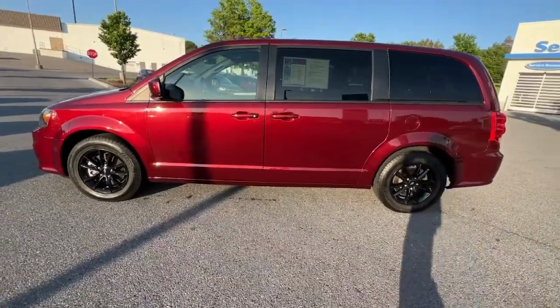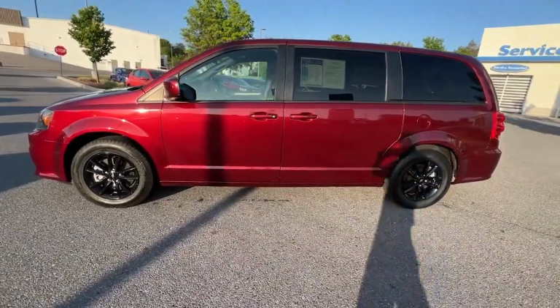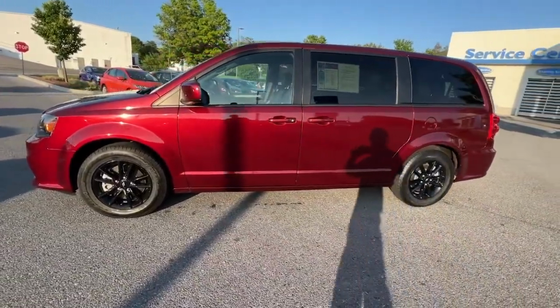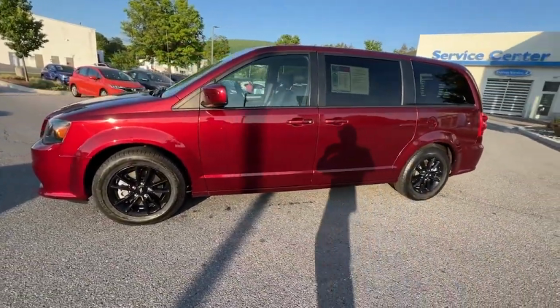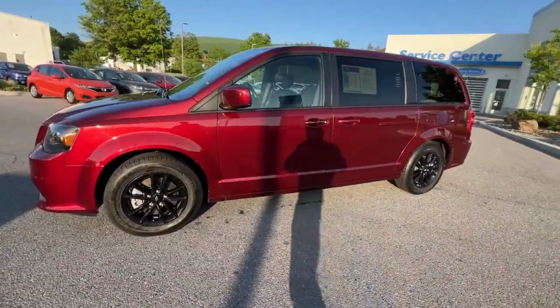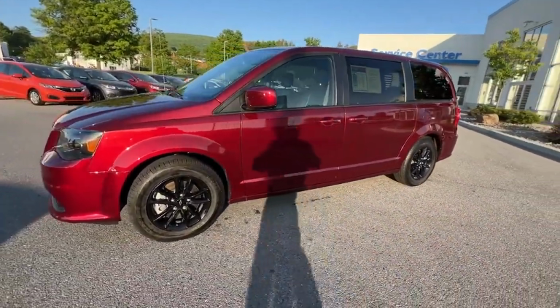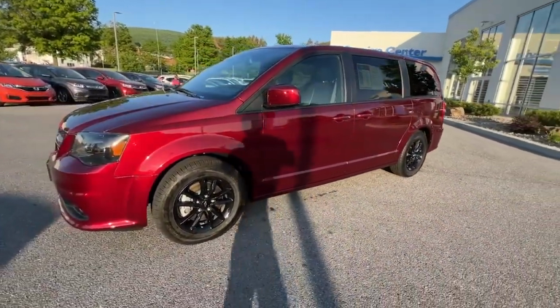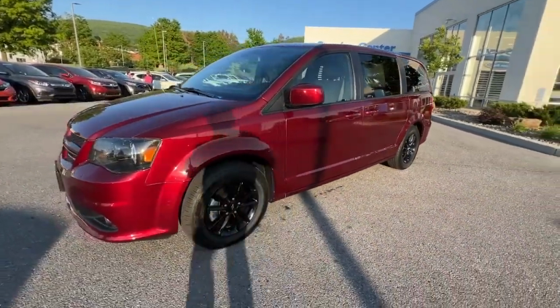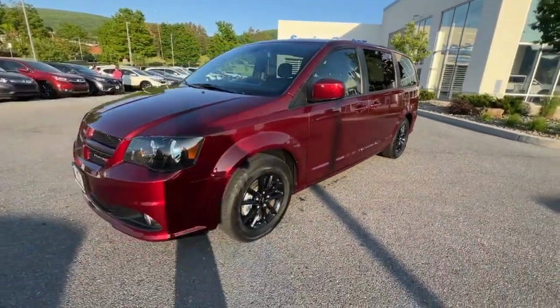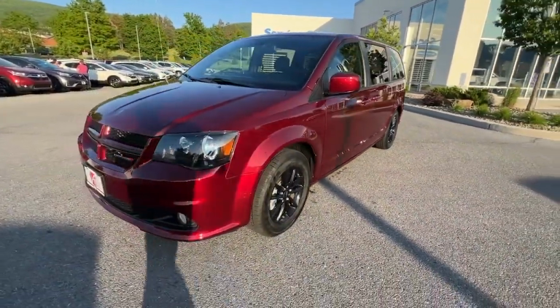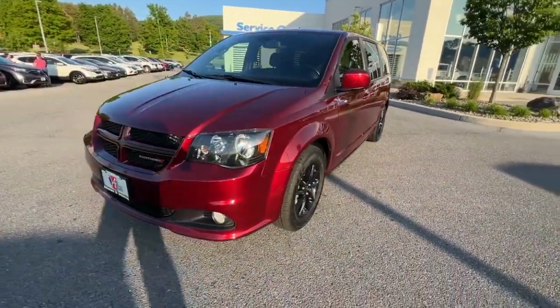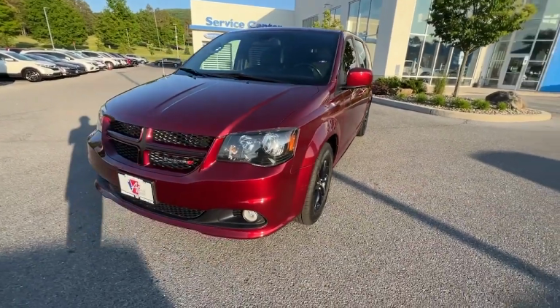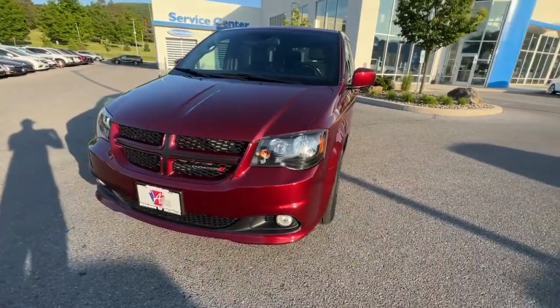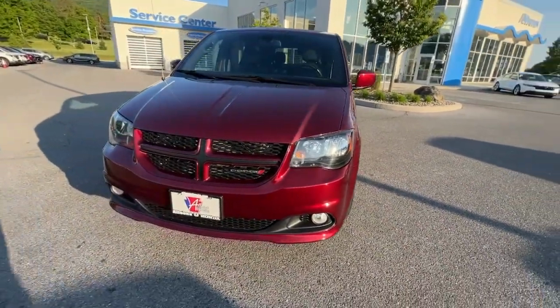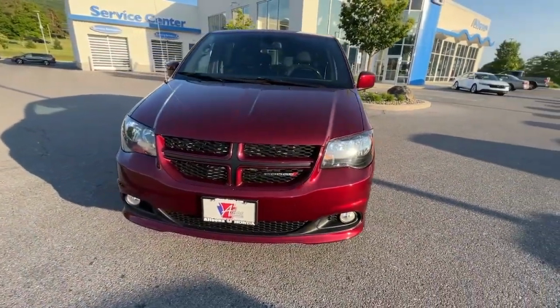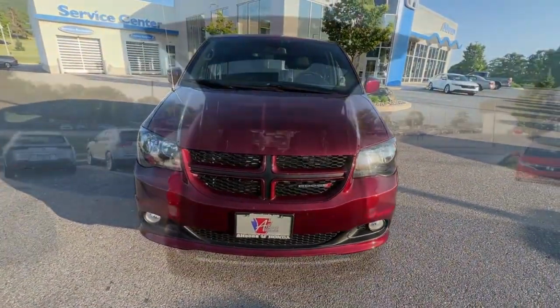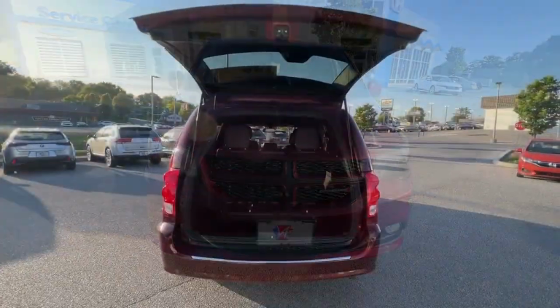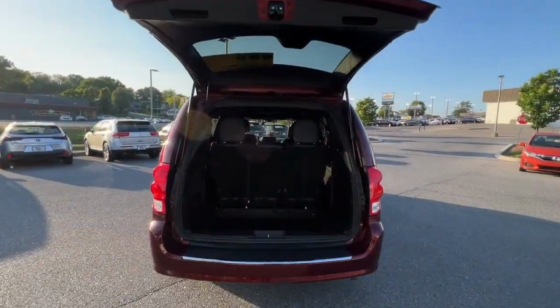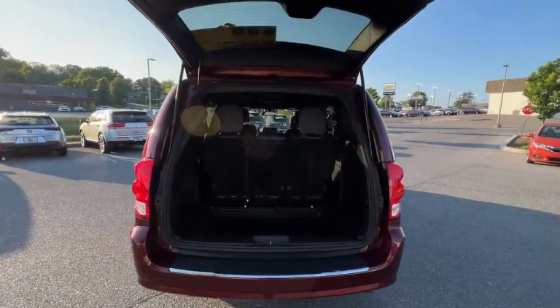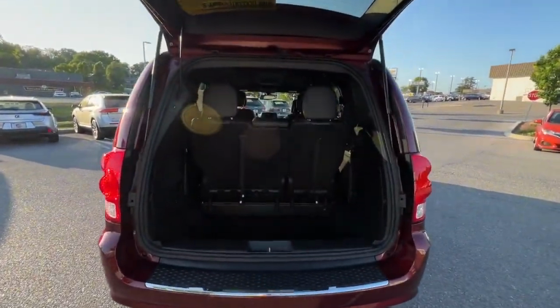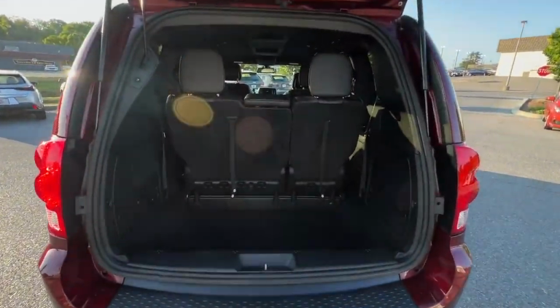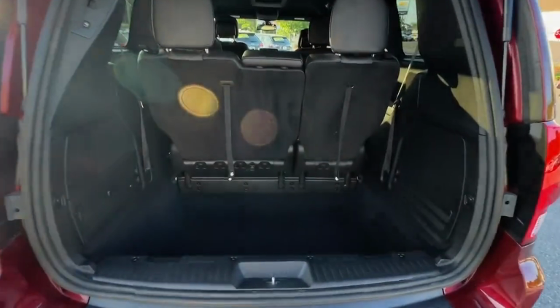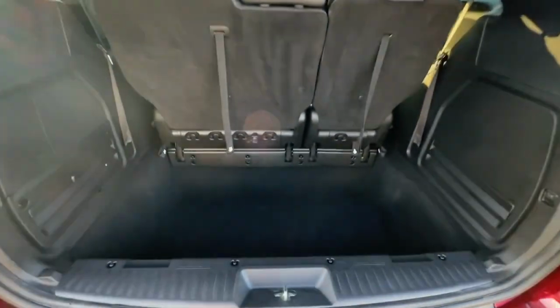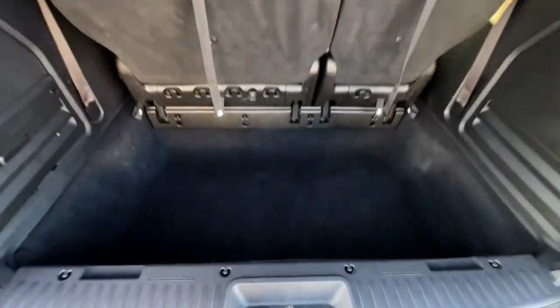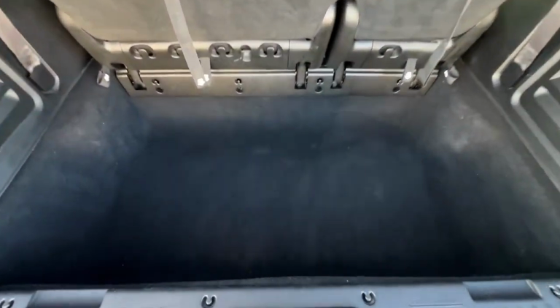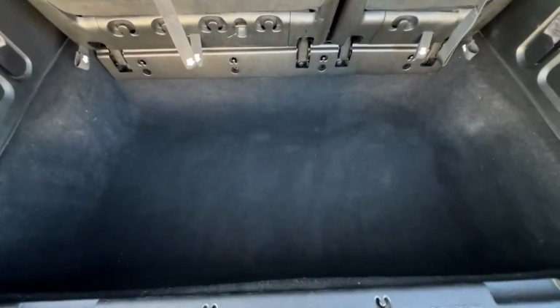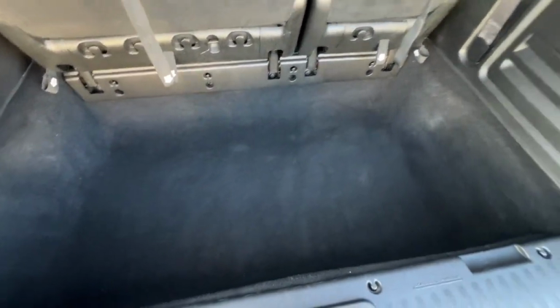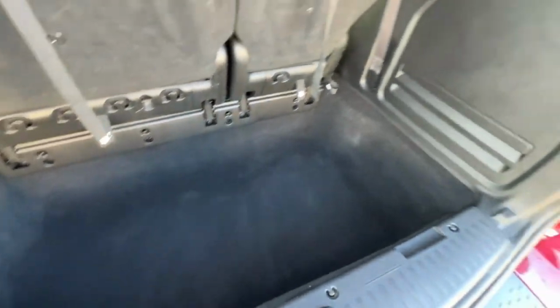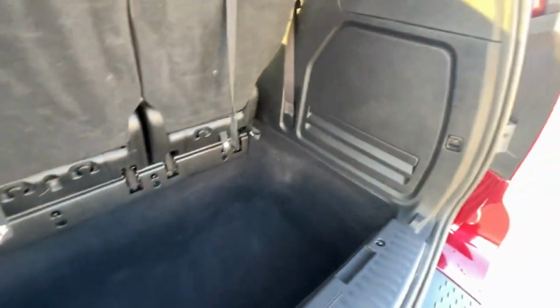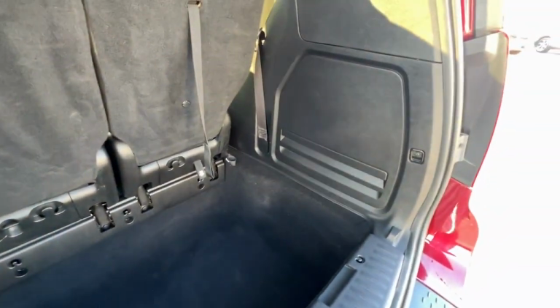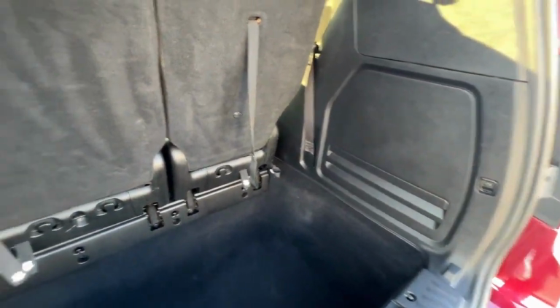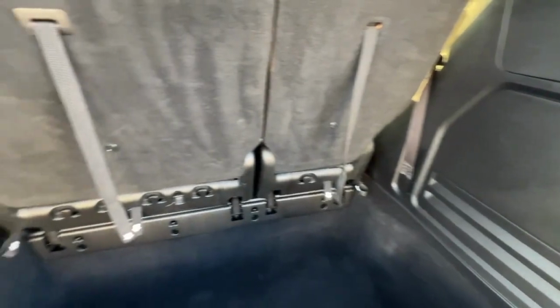The following are some of this vehicle's highlighted options: heated steering wheel, navigation system, keyless entry, power passenger seat, heated mirrors, fog lamps, satellite radio, power lift gate, backup camera, rear AC.